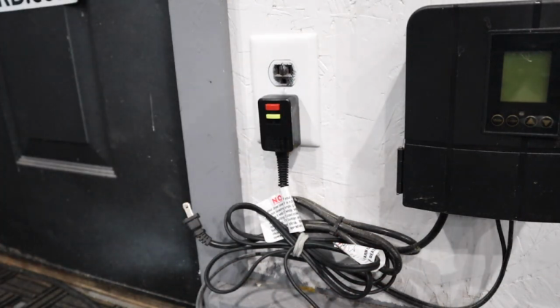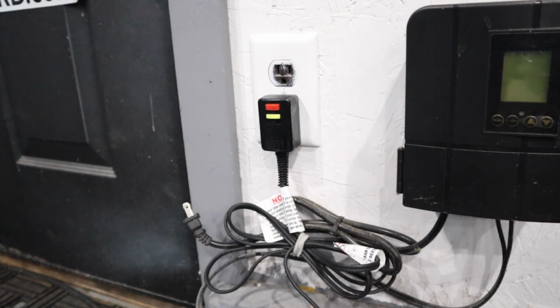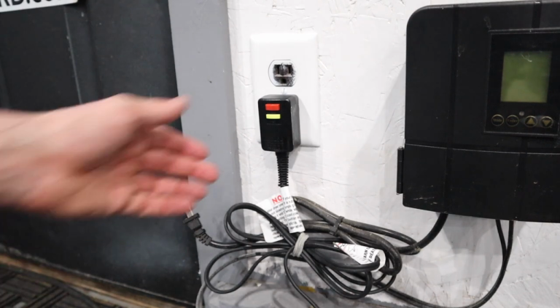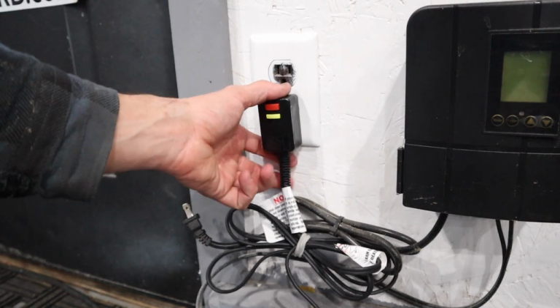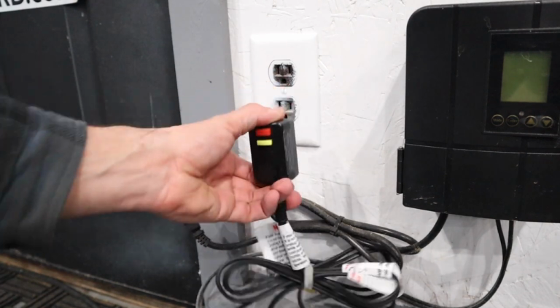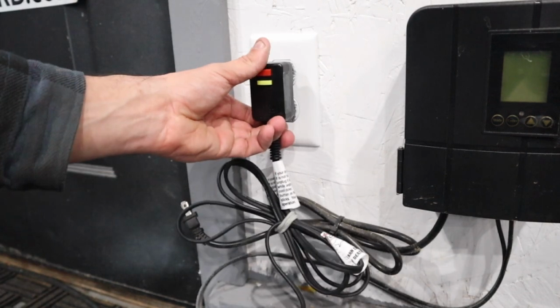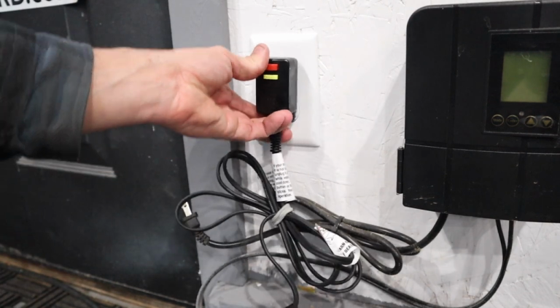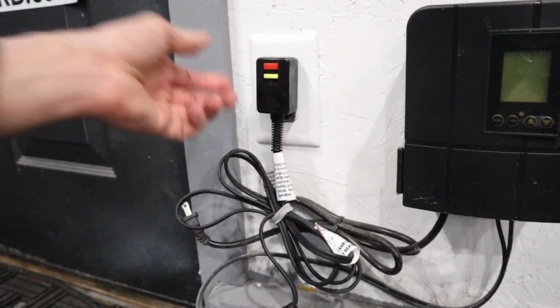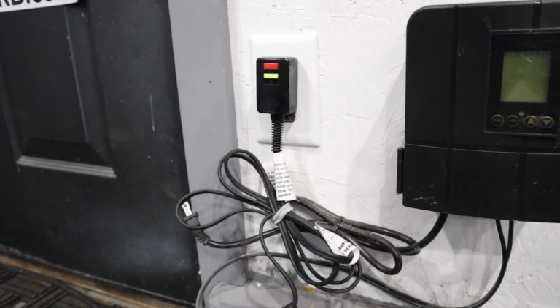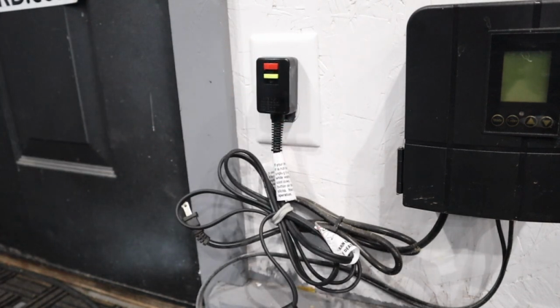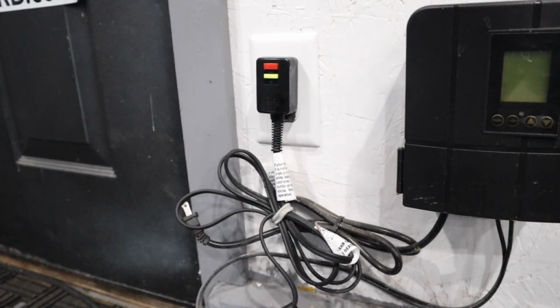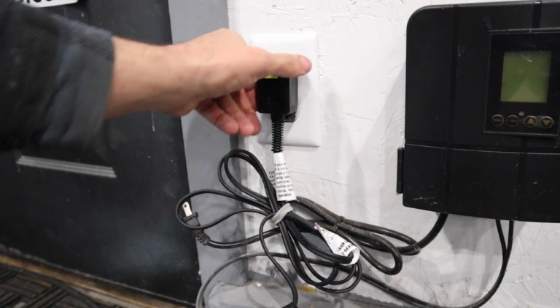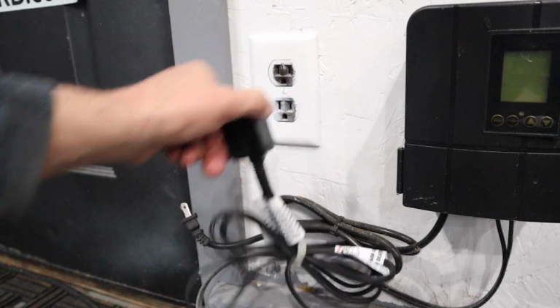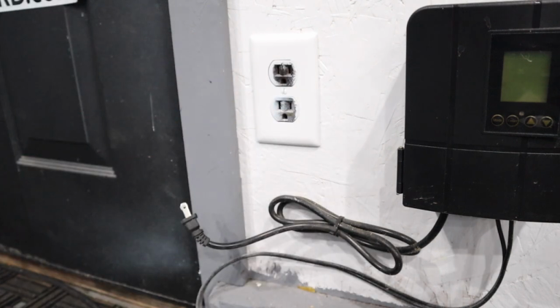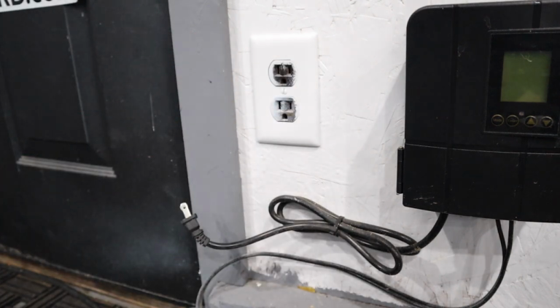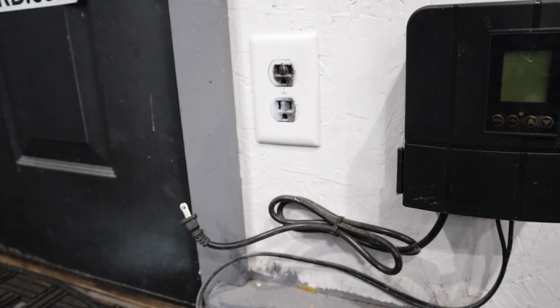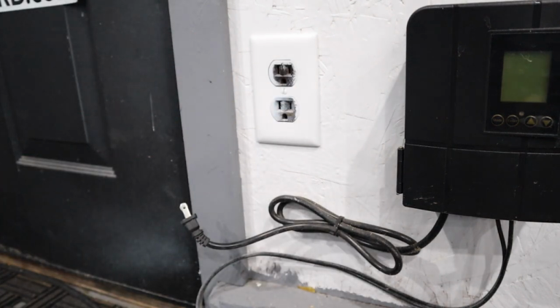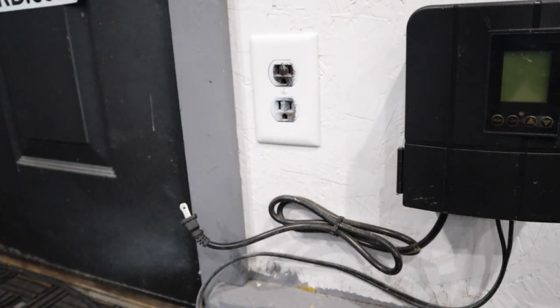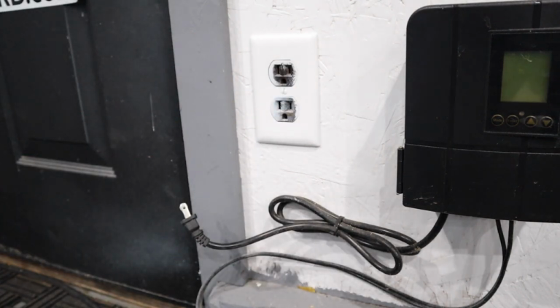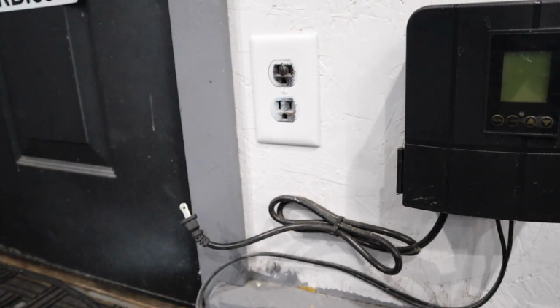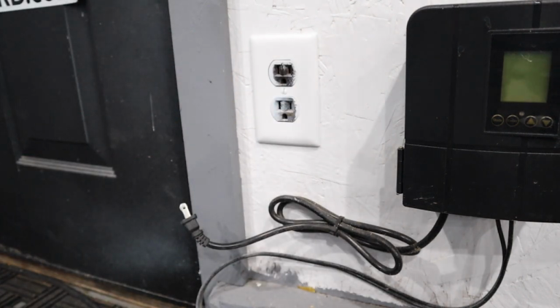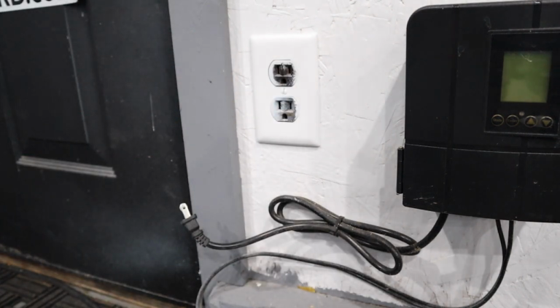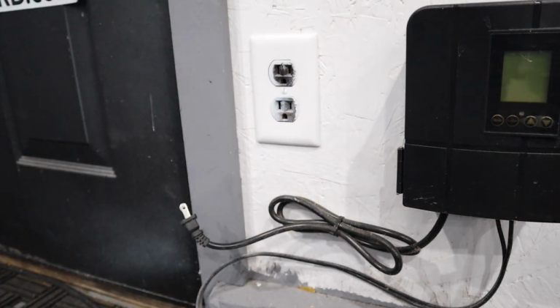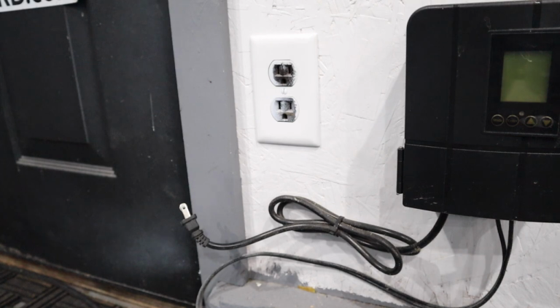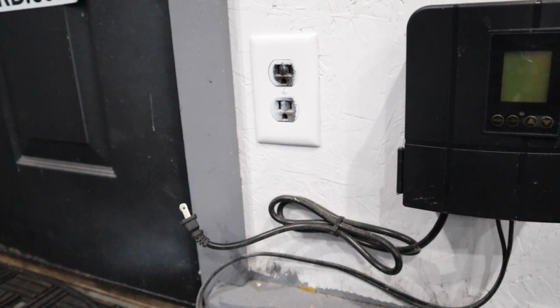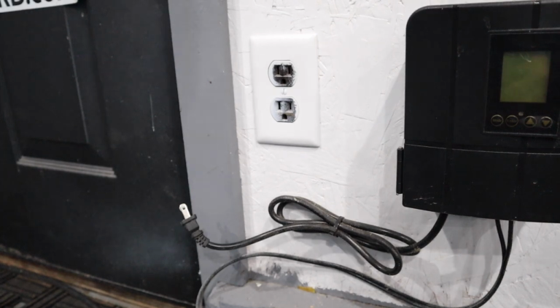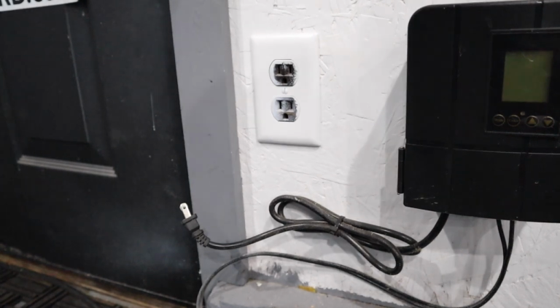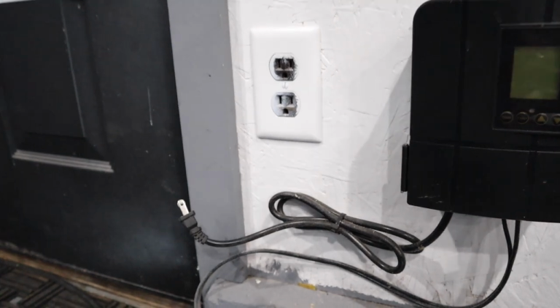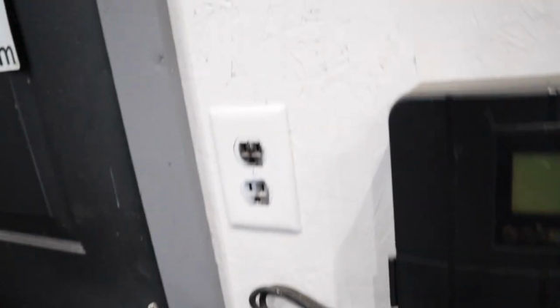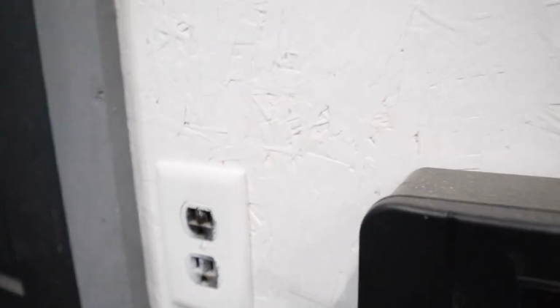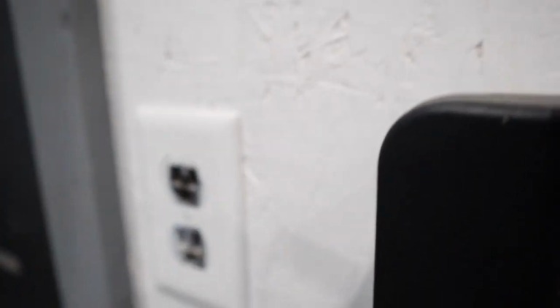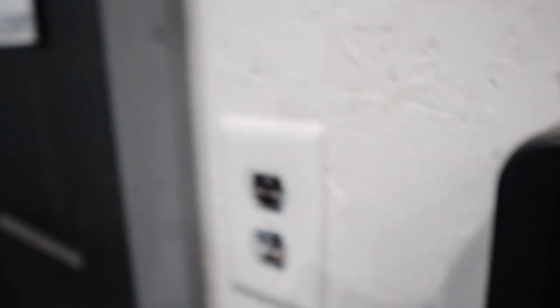Now that we have turned the circuit off, I'm going to make sure that both of the outlets are dead. I'm going to go ahead and zoom in and get you both angles here so that you guys can see exactly what I'm saying.